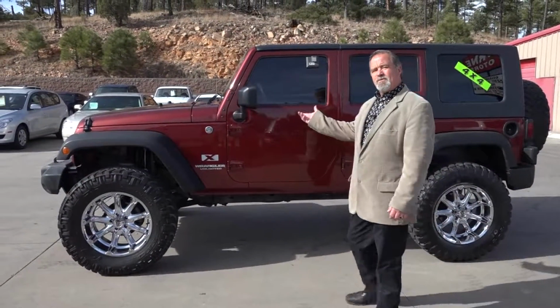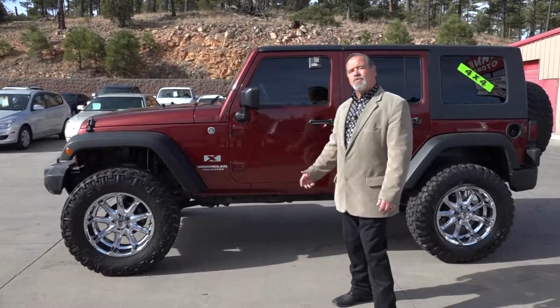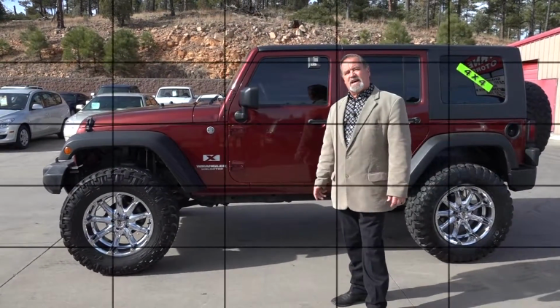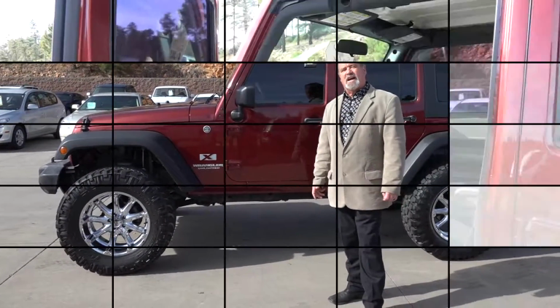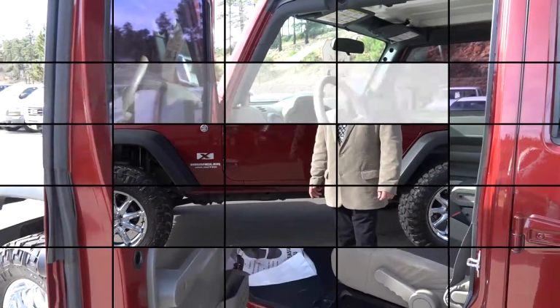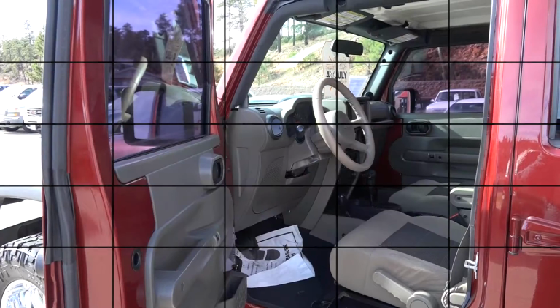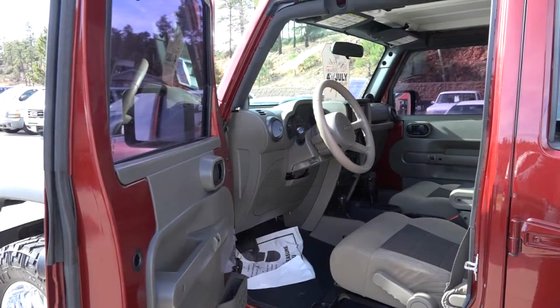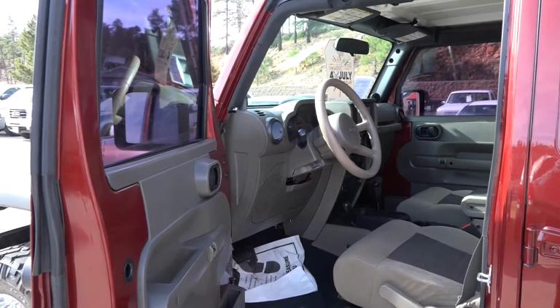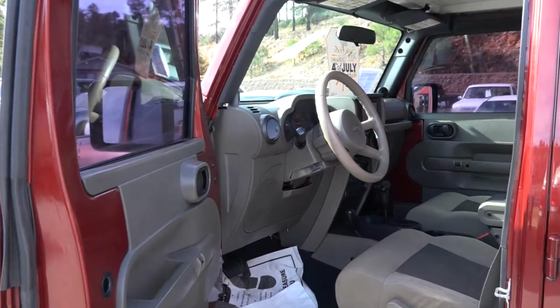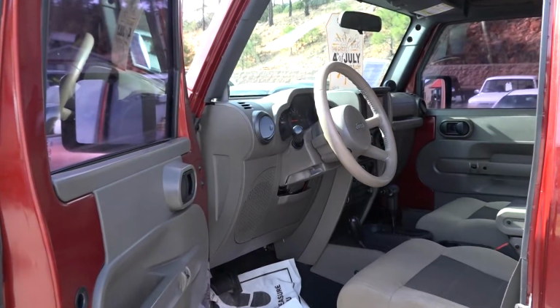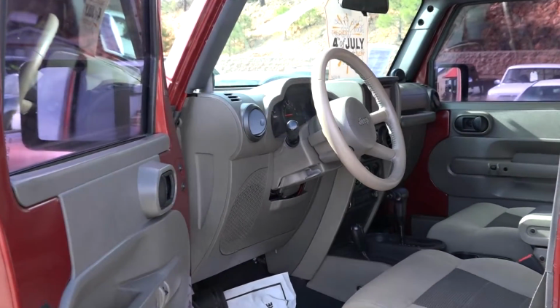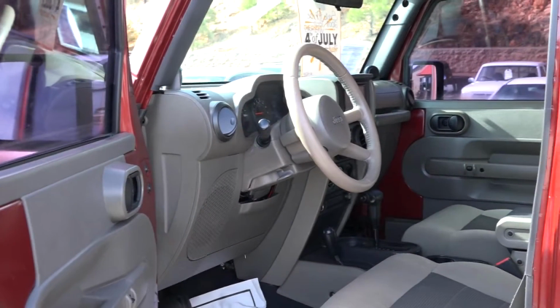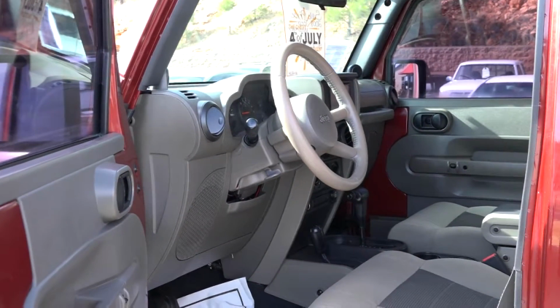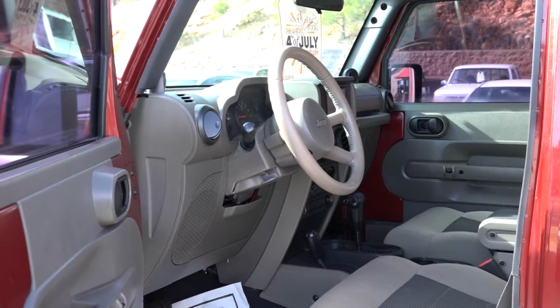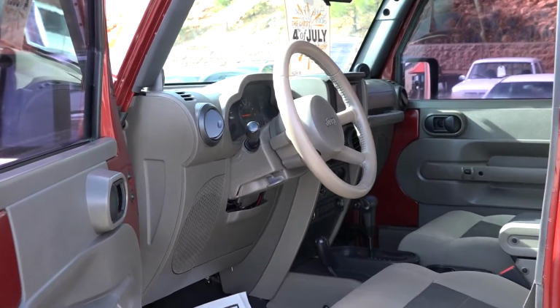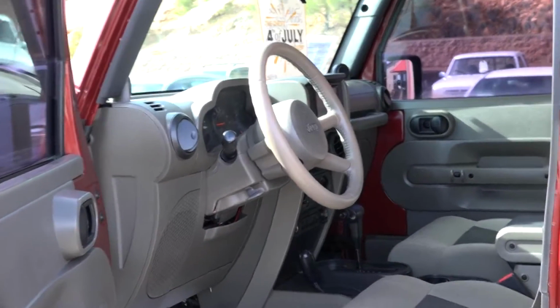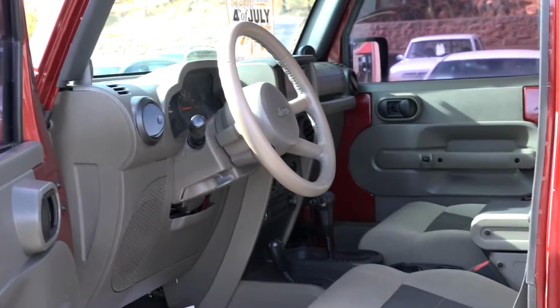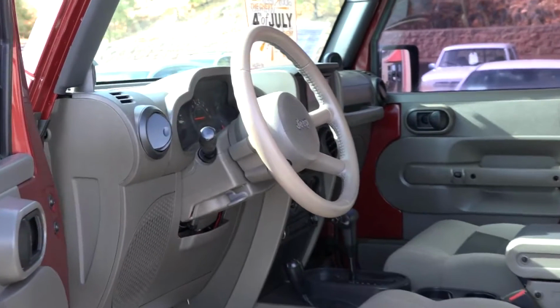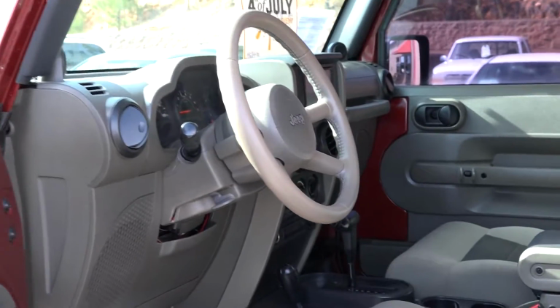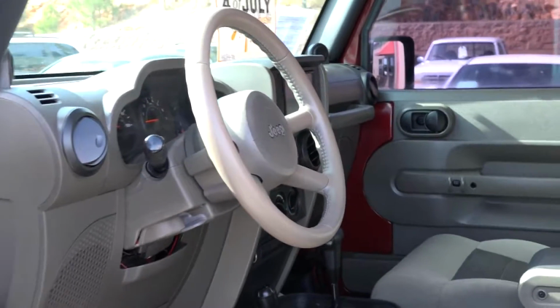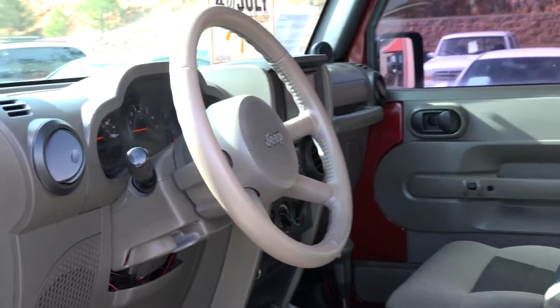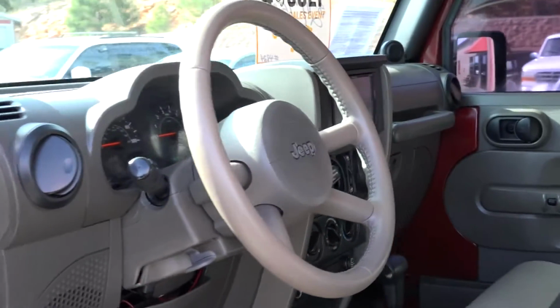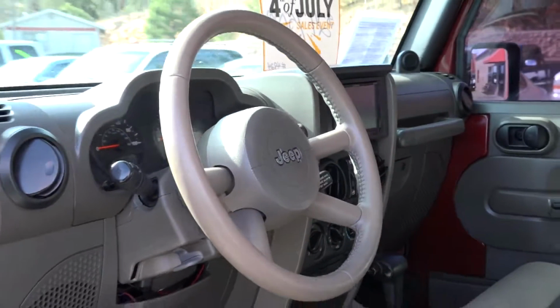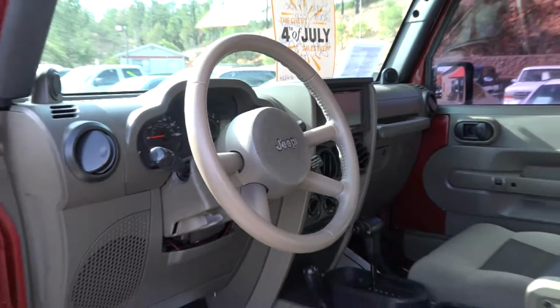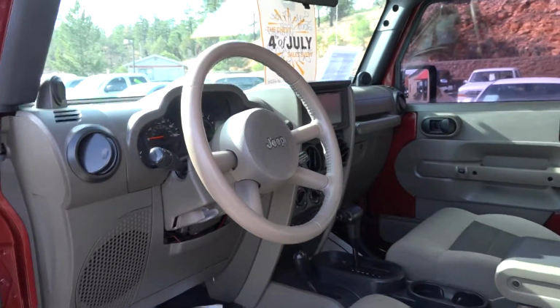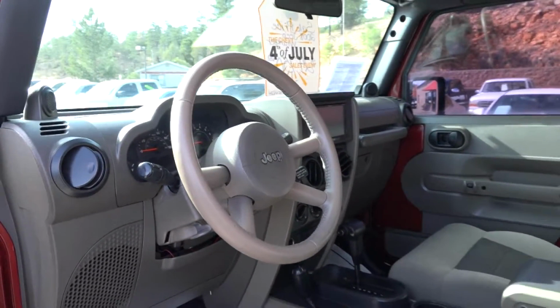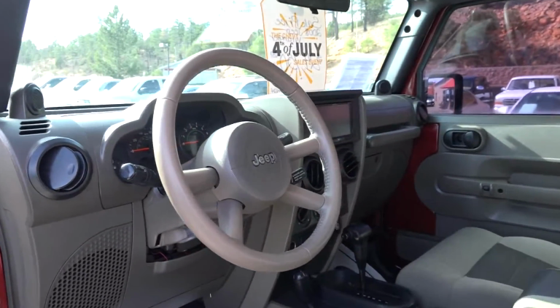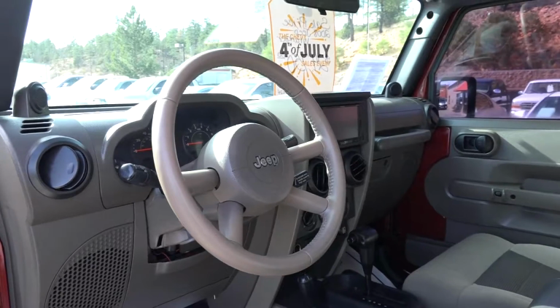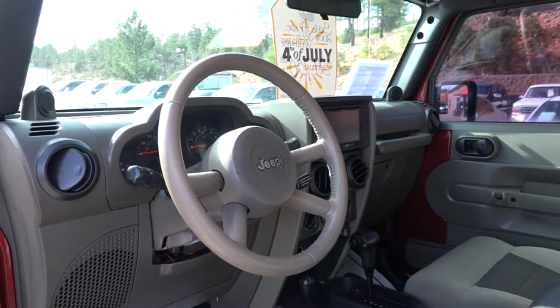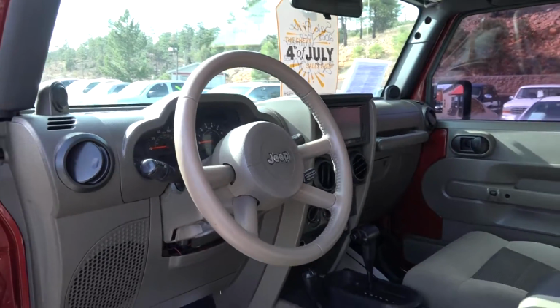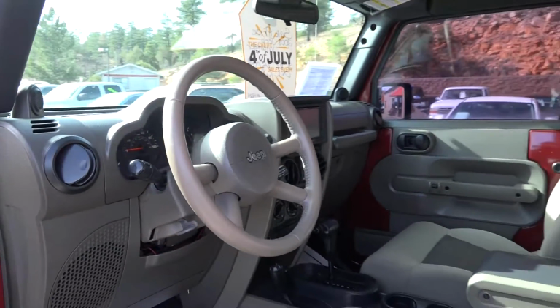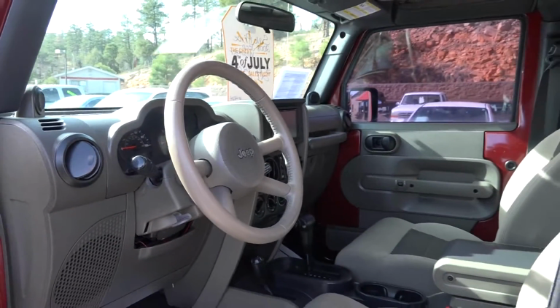Let me show you what the inside looks like. Tilt steering, cruise control, automatic. The nice bucket seats, two-tone interior. We have the sound bar with all the speakers. HD stereo.